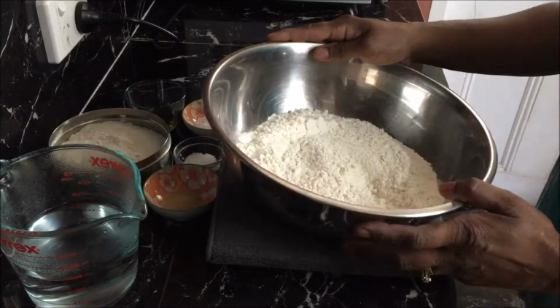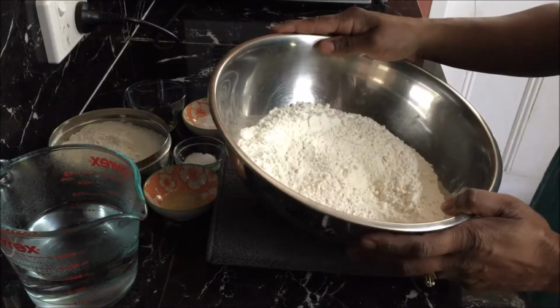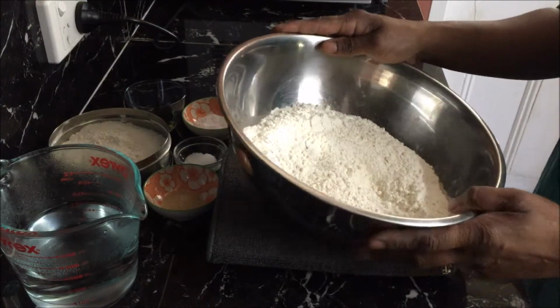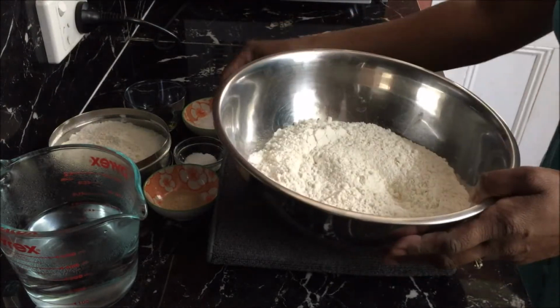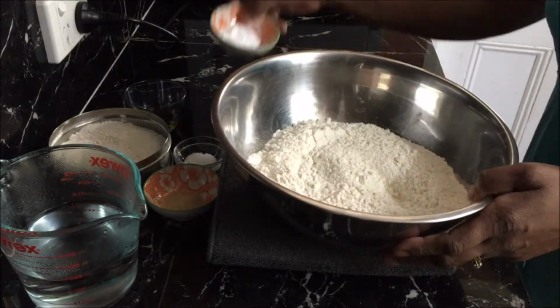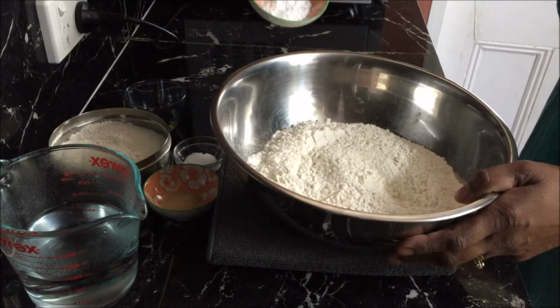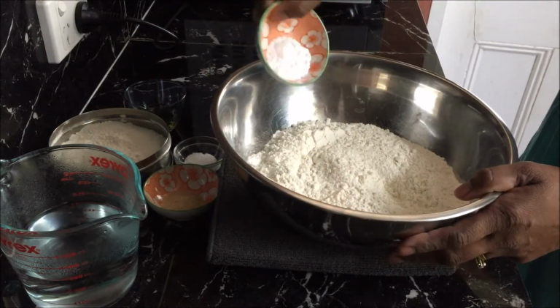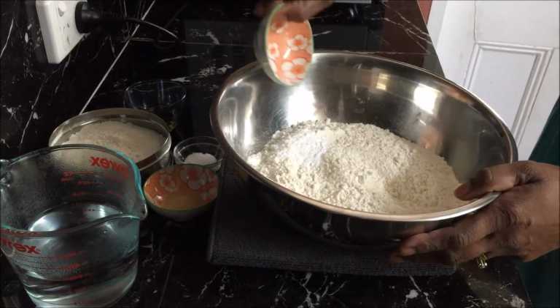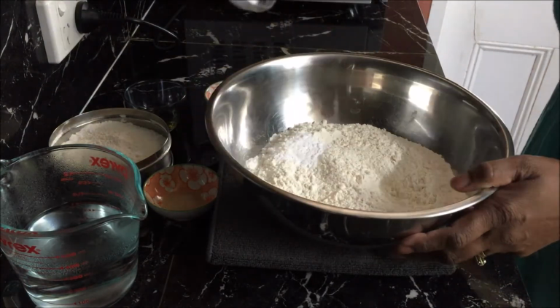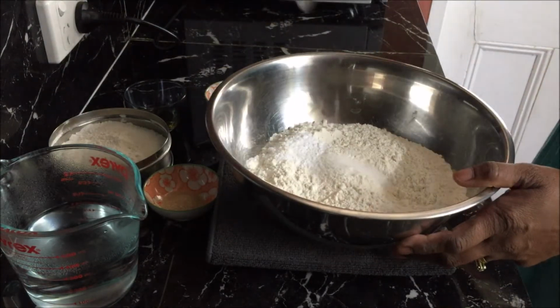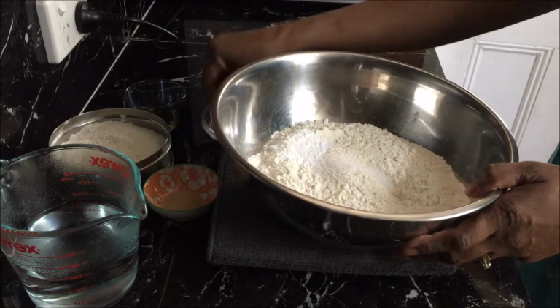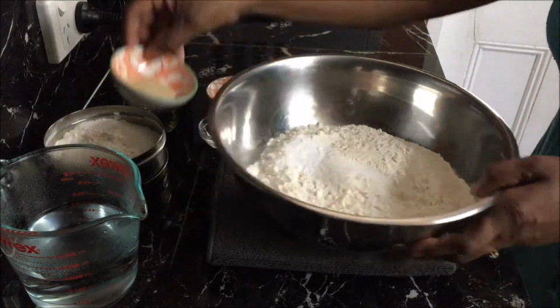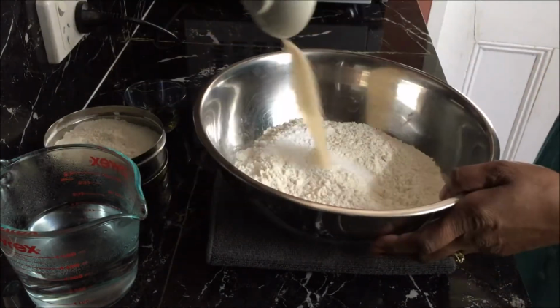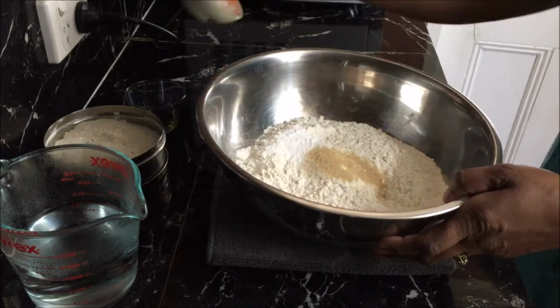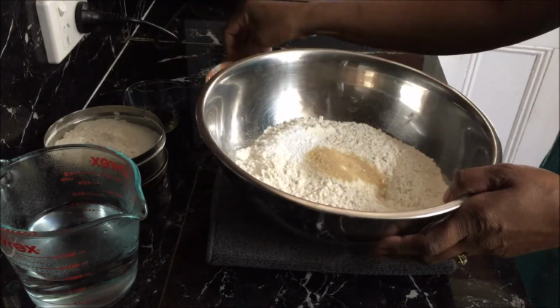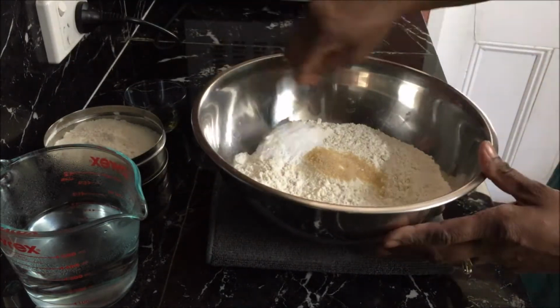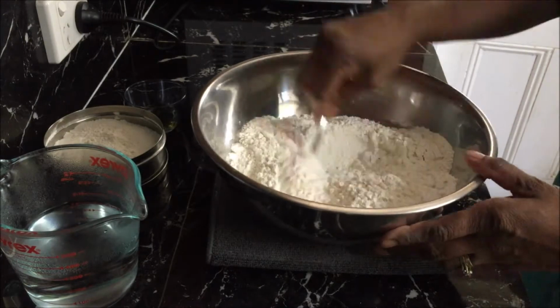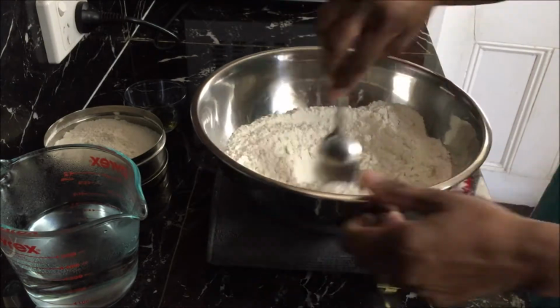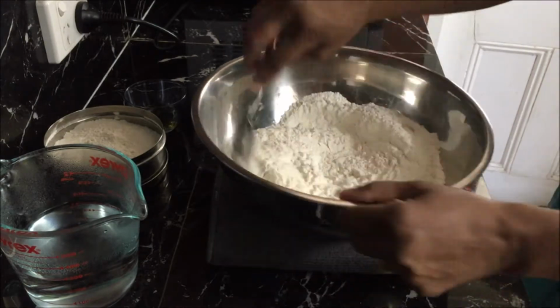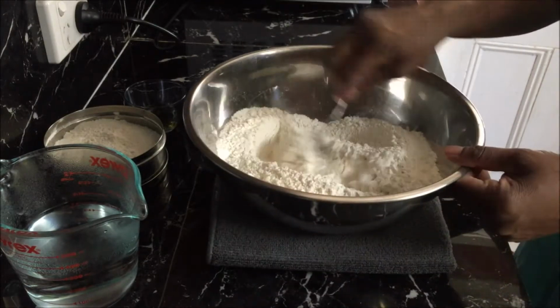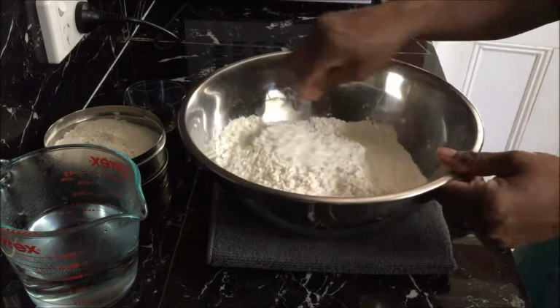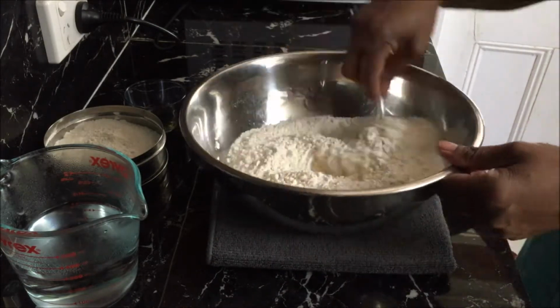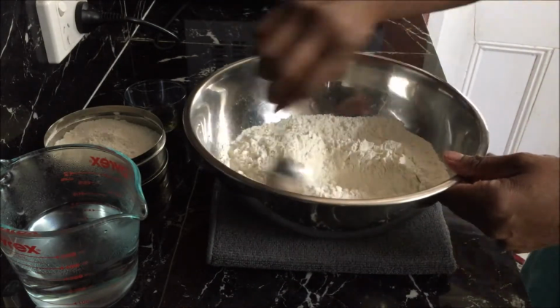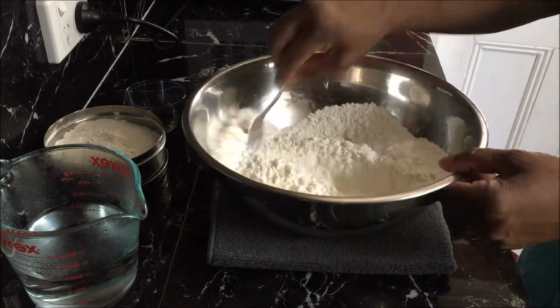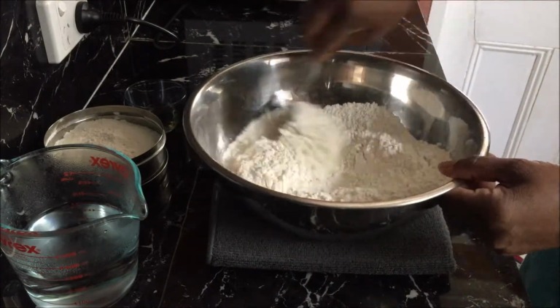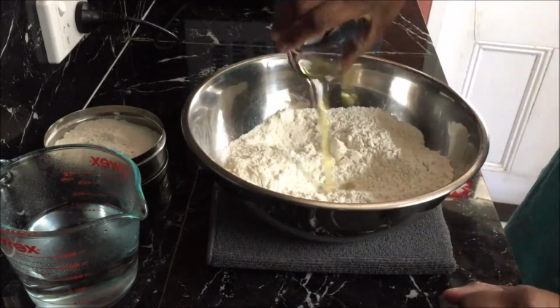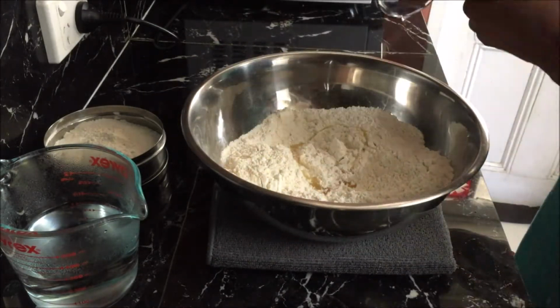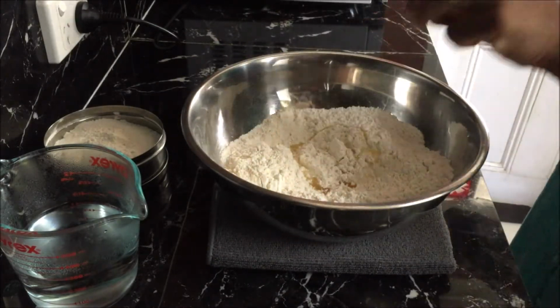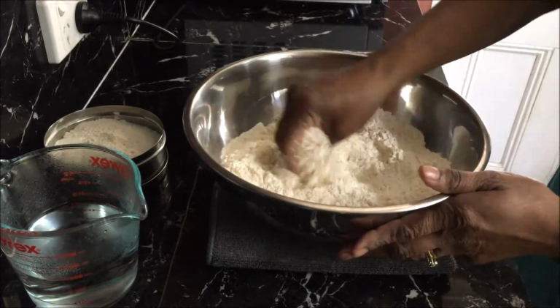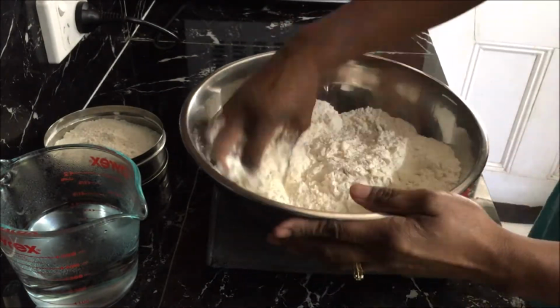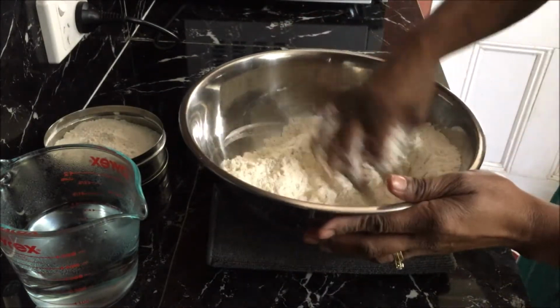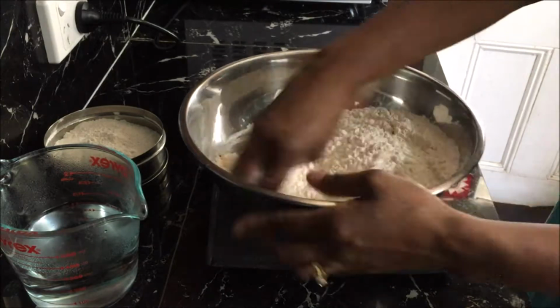Take your plain flour, add your baking powder, salt and sugar and give it a quick mix using a spoon. Add oil and mix it well to combine.